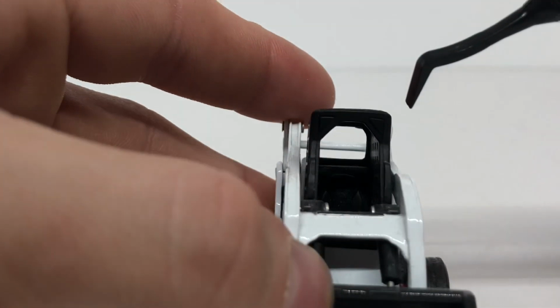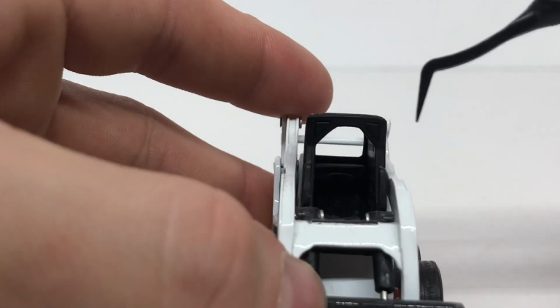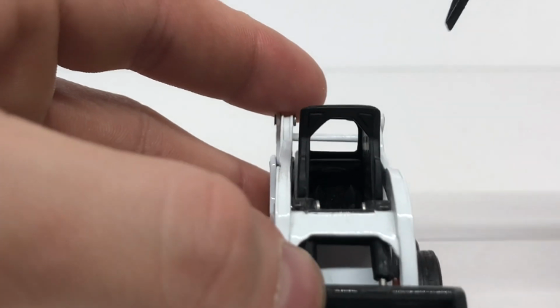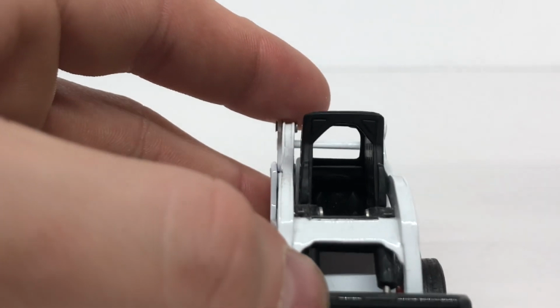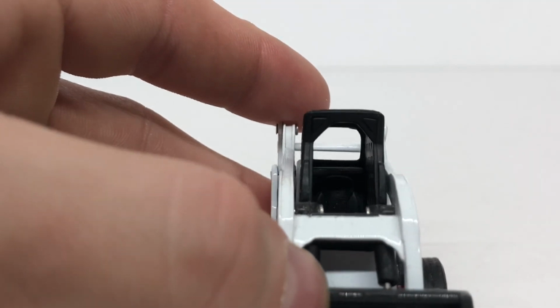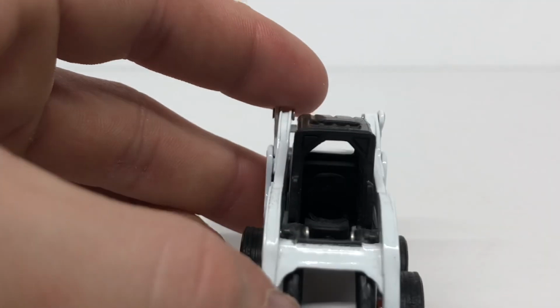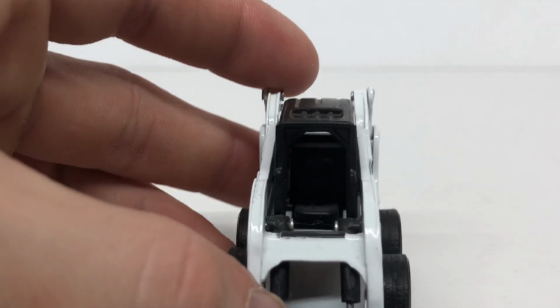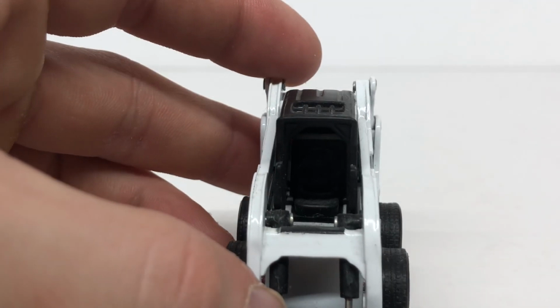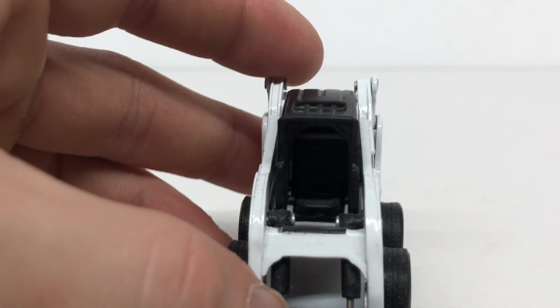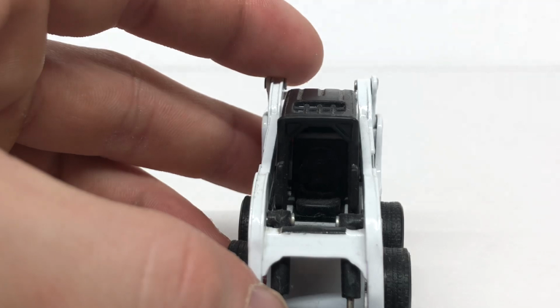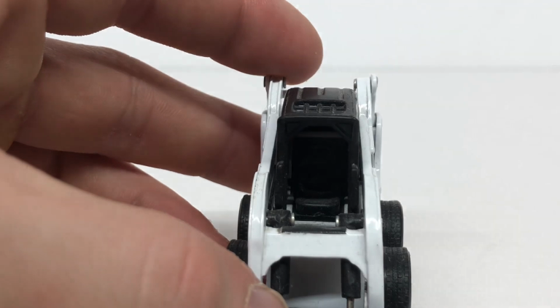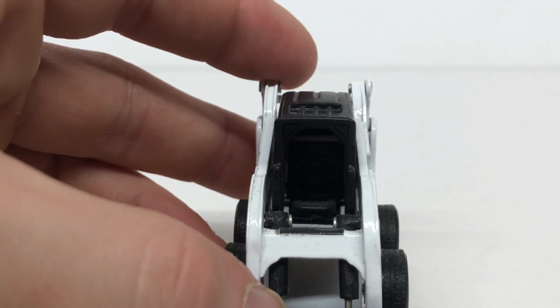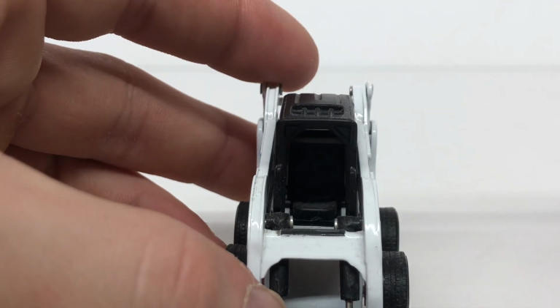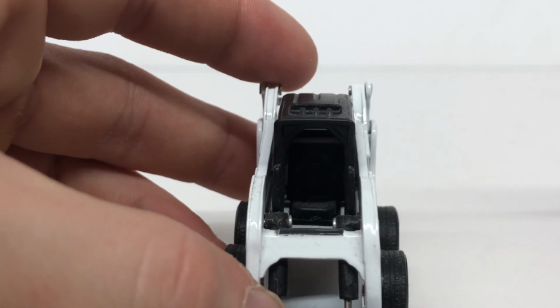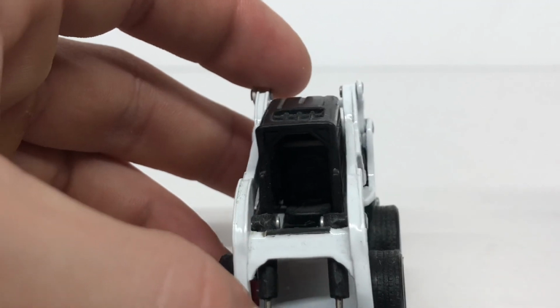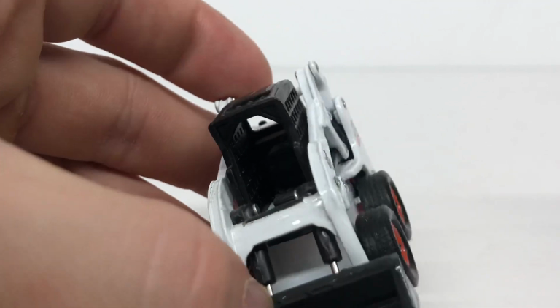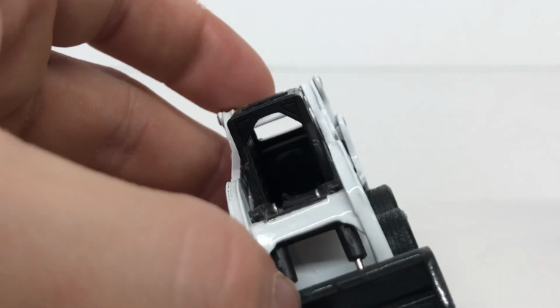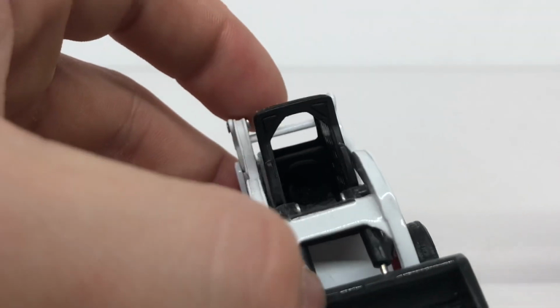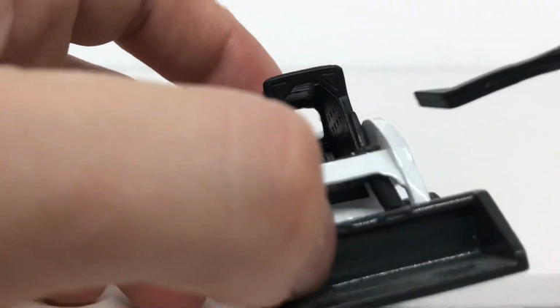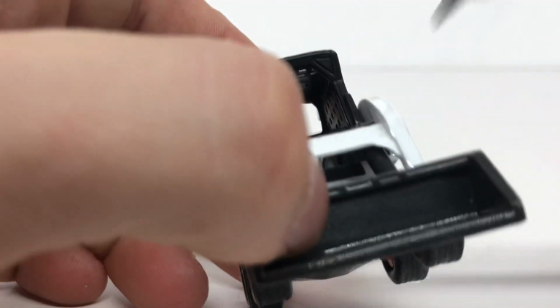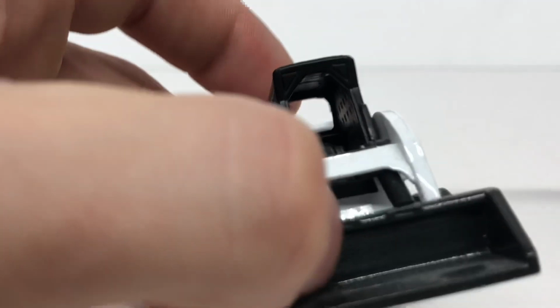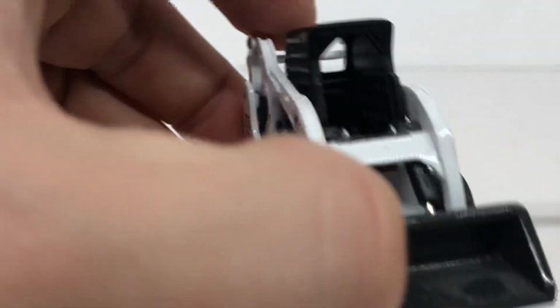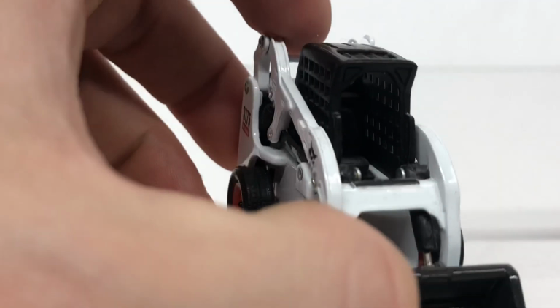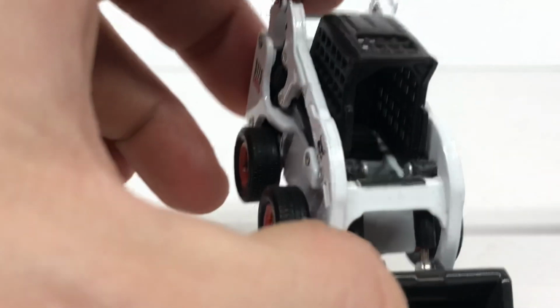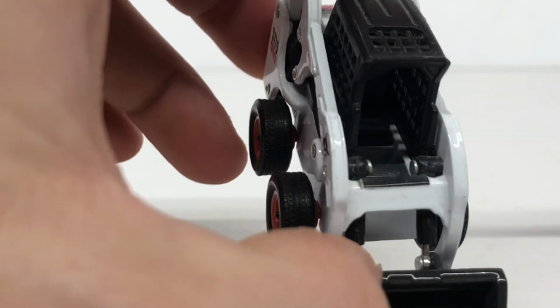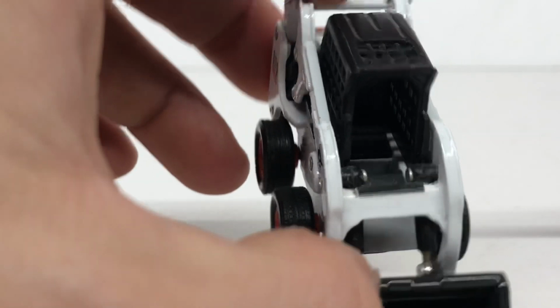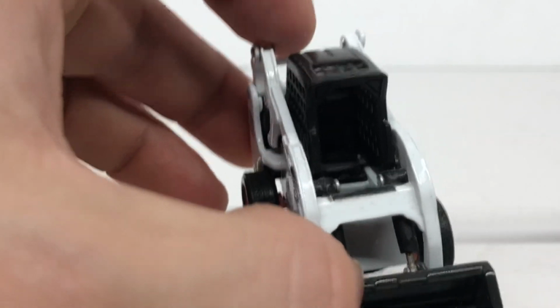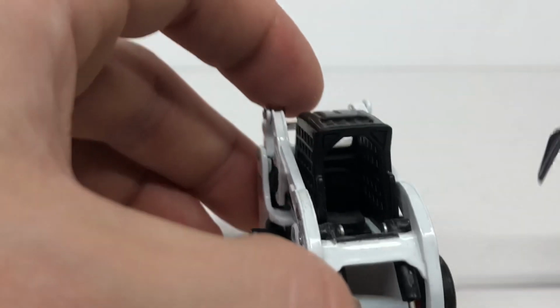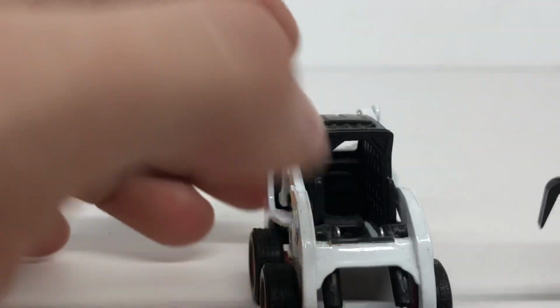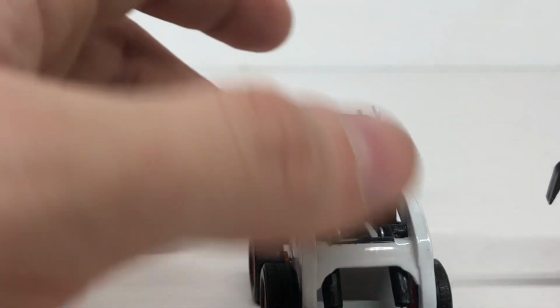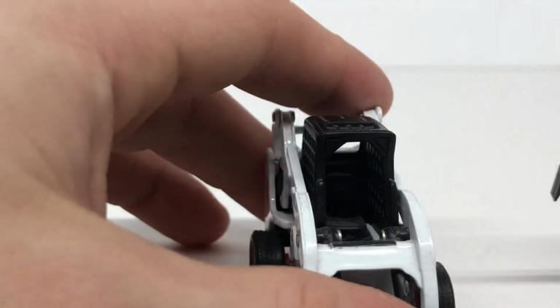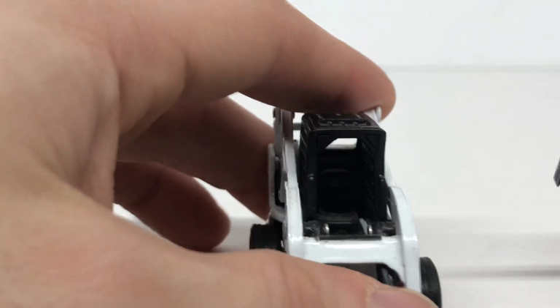Coming to the front, the operator's compartment — it's a little hard to see since it is black on black — but it's not really detailed at all. It's just a seat; there are no controls, nothing really modeled in there.